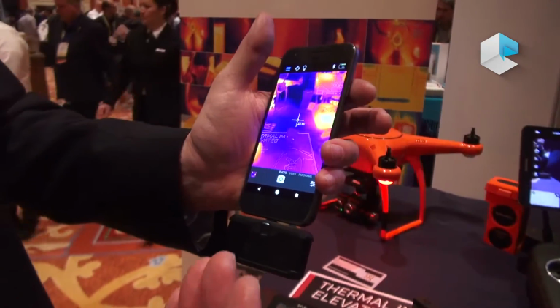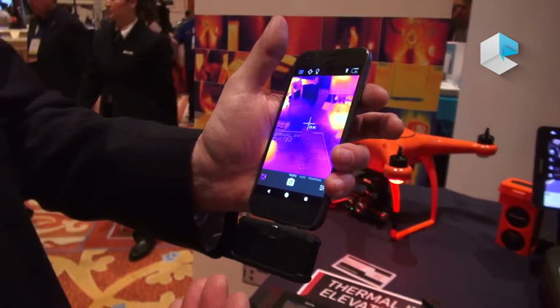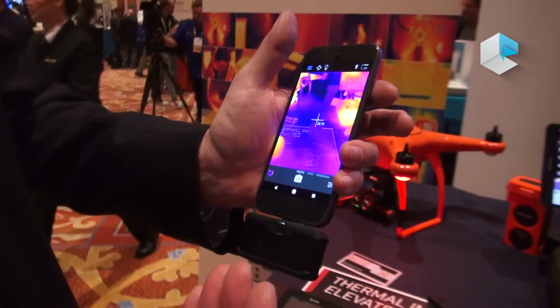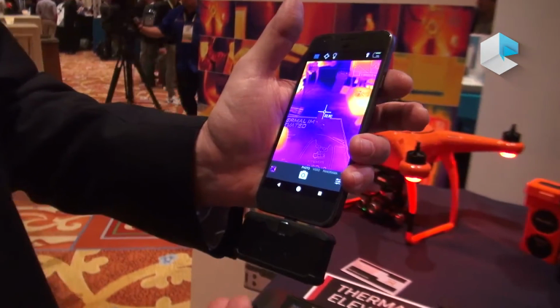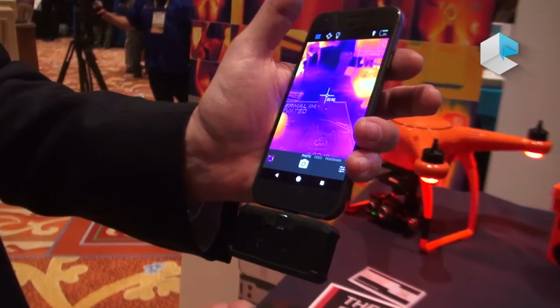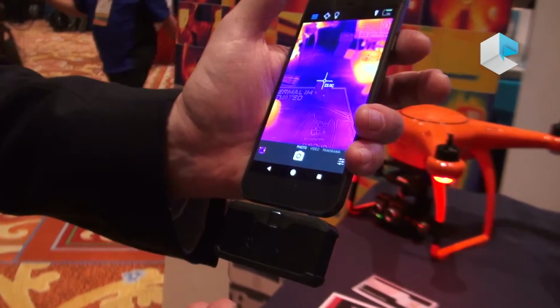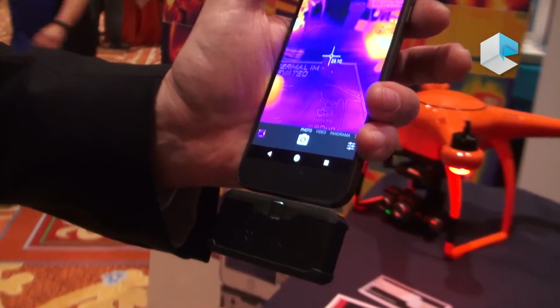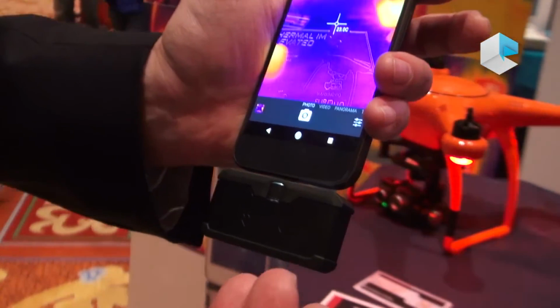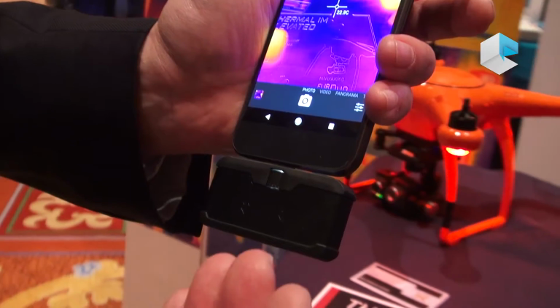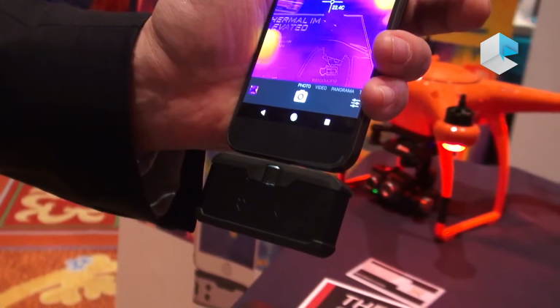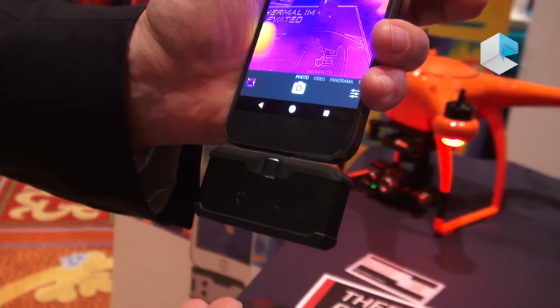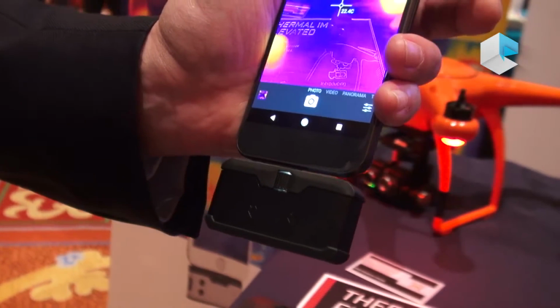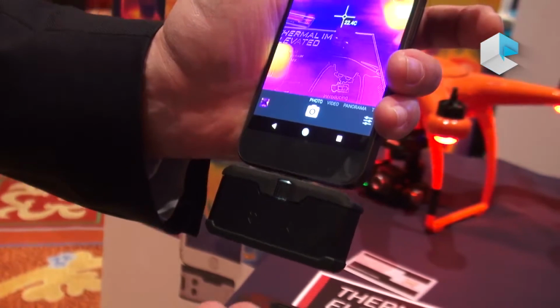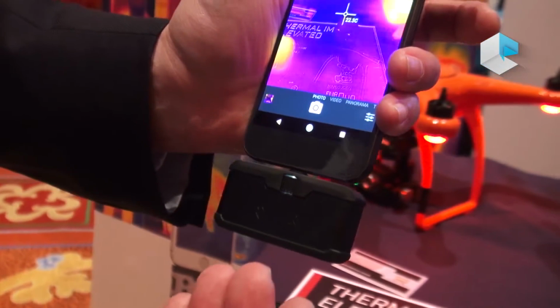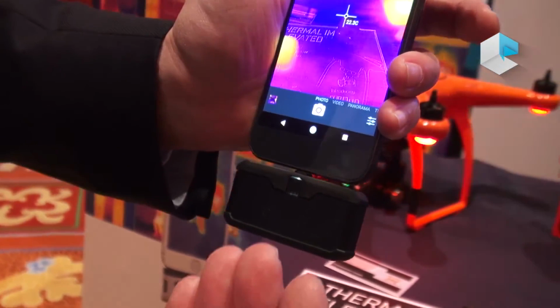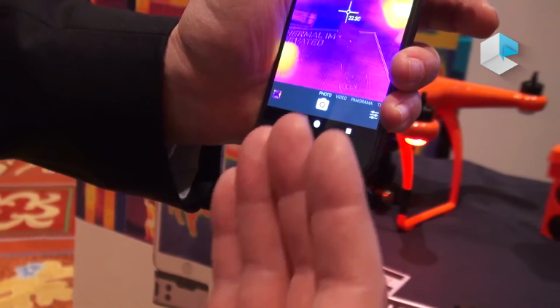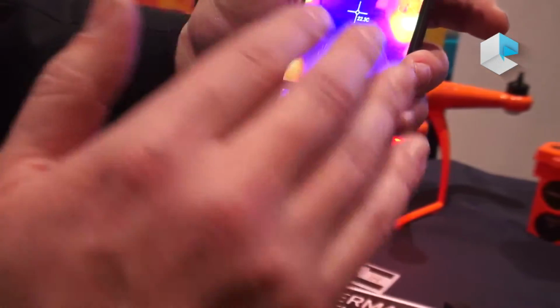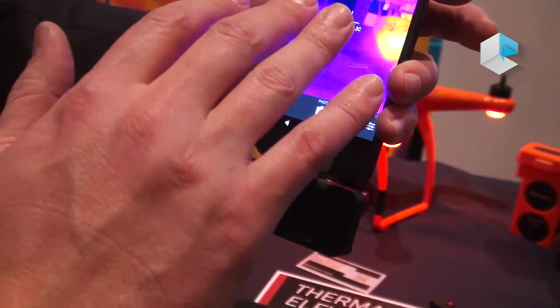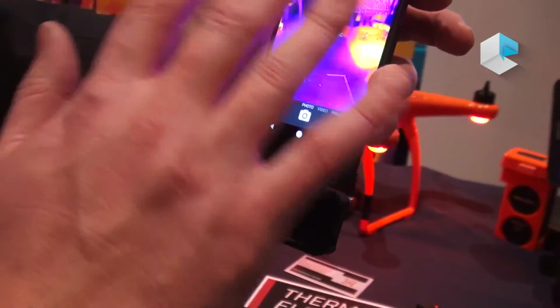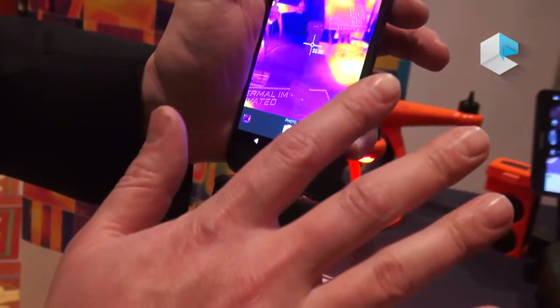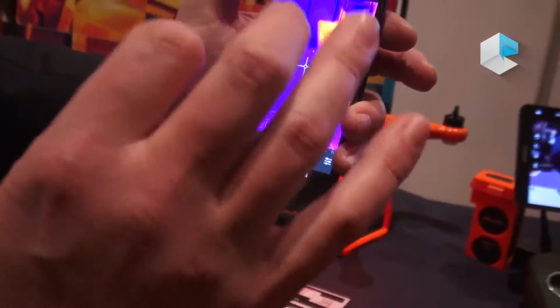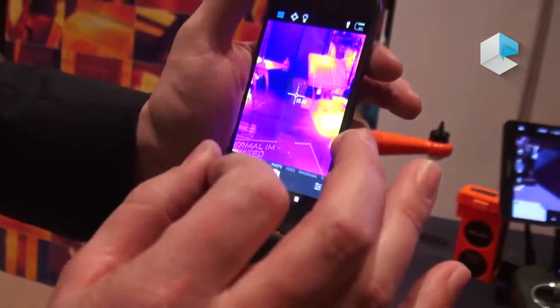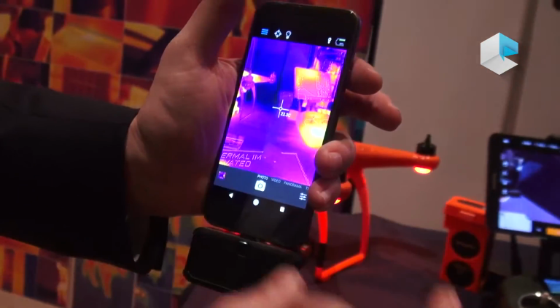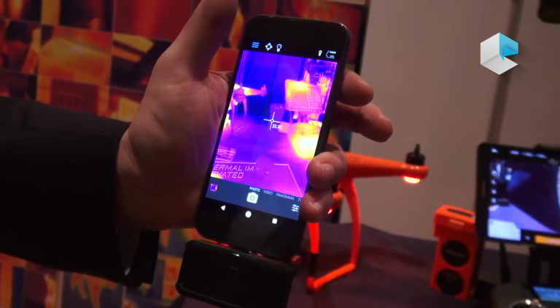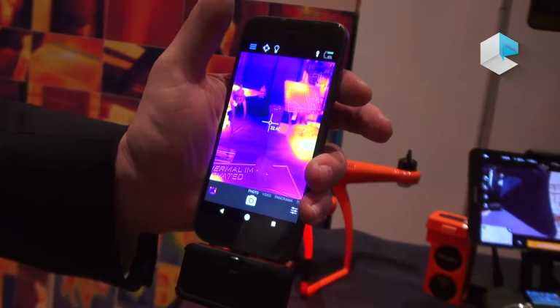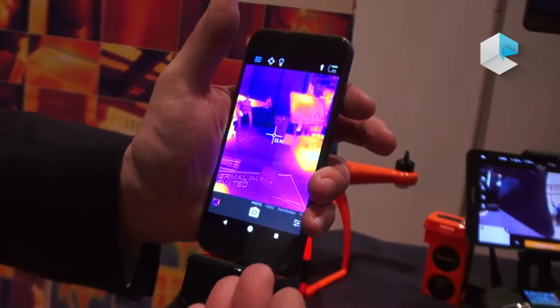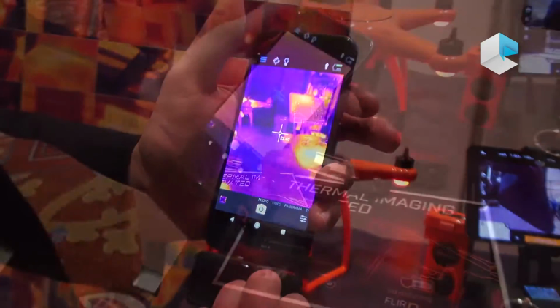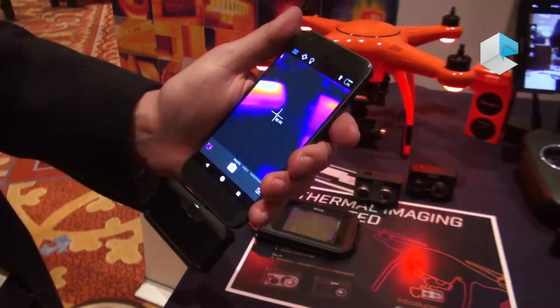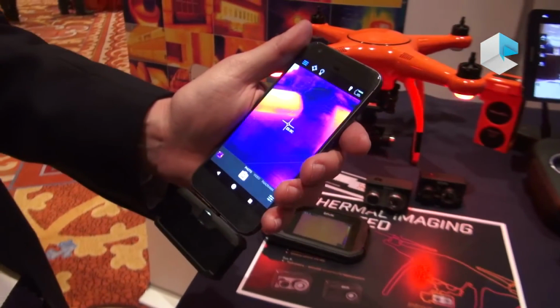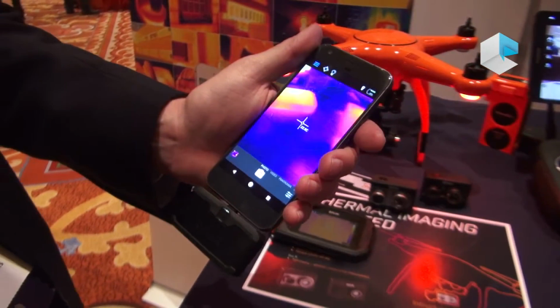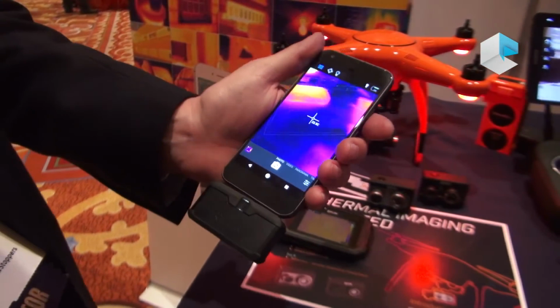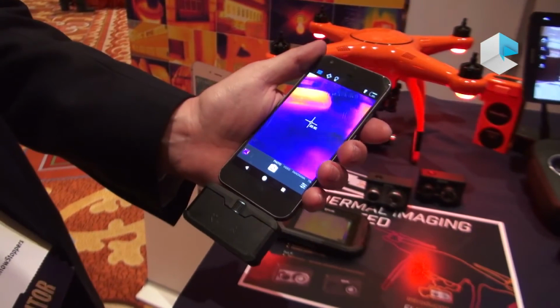The Pro model is $399 US and the consumer model is $199 US, delivering very clean, sharp thermal imagery right to your smartphone for whatever you need.